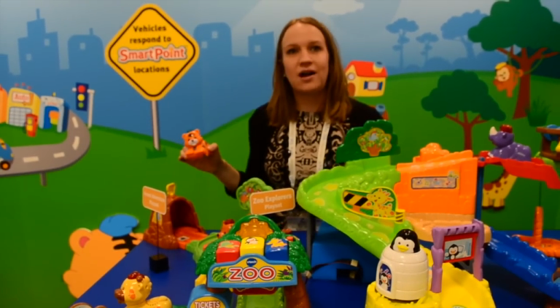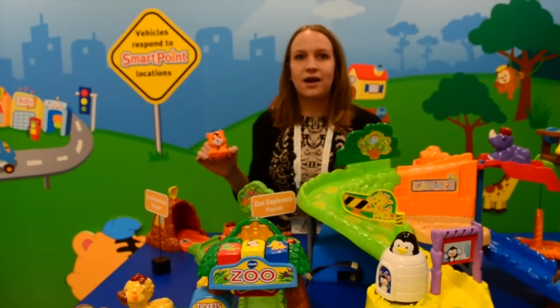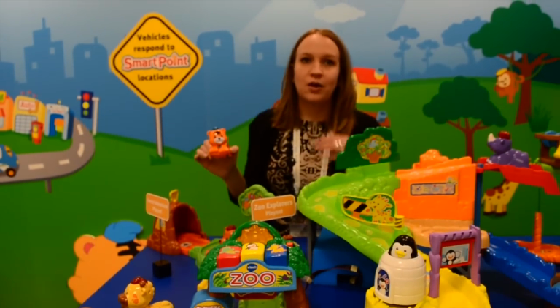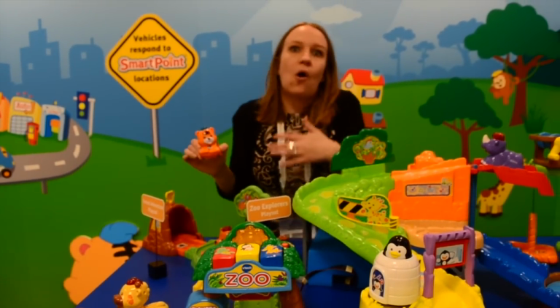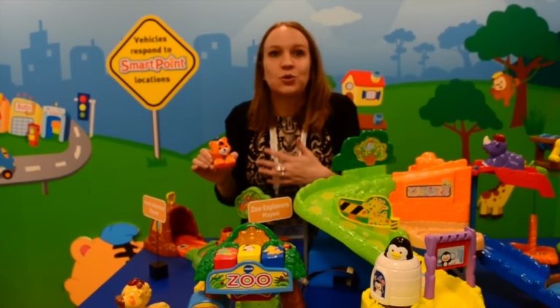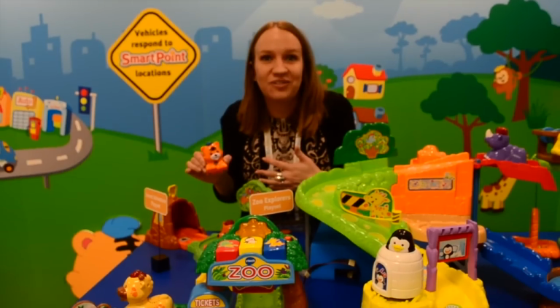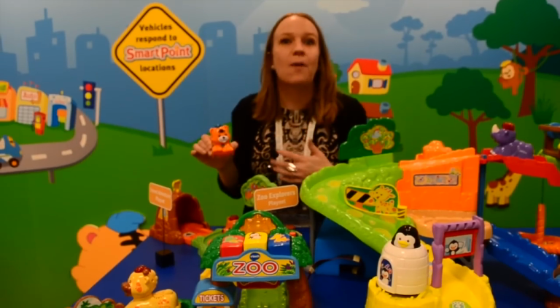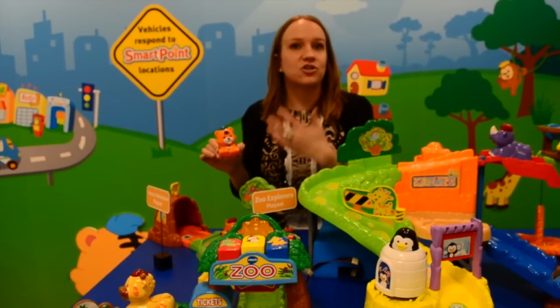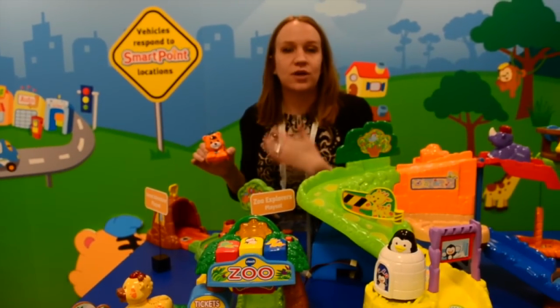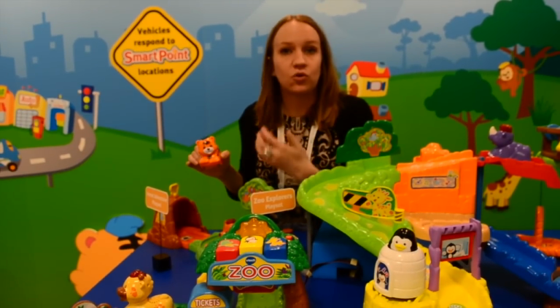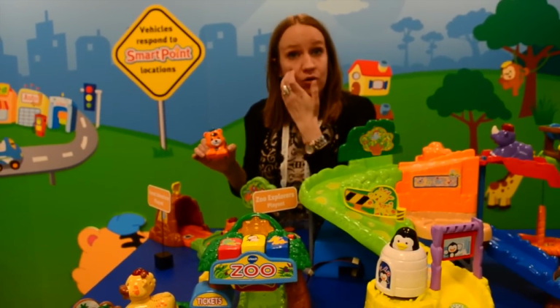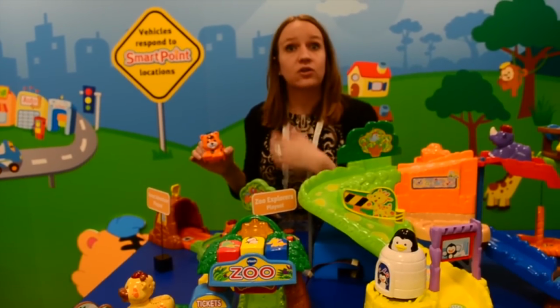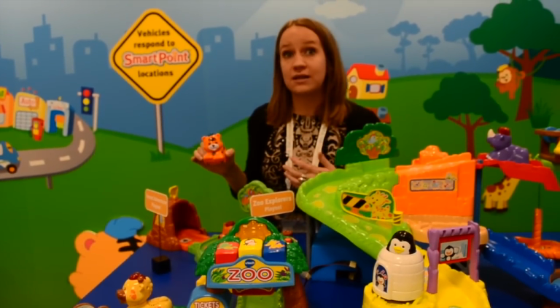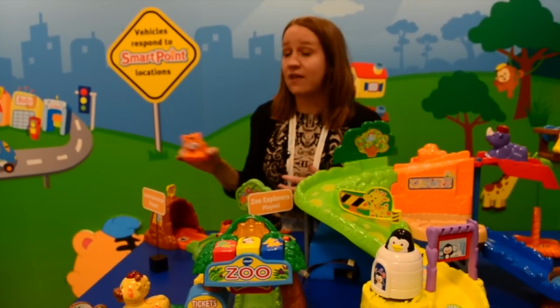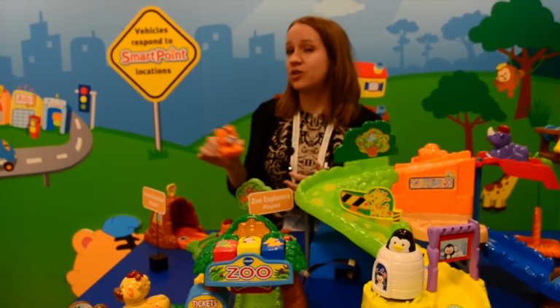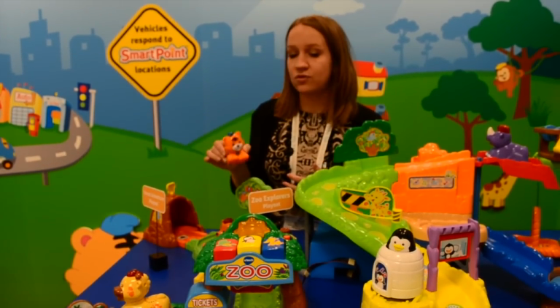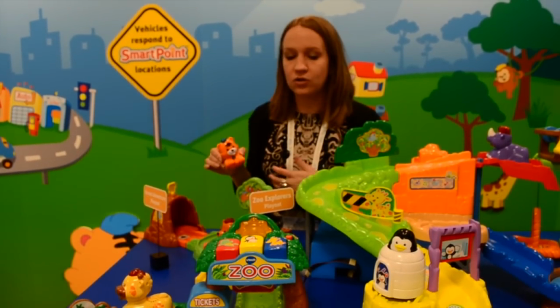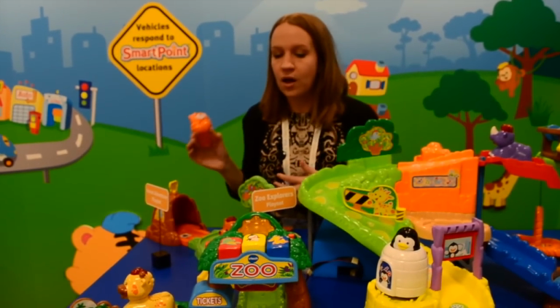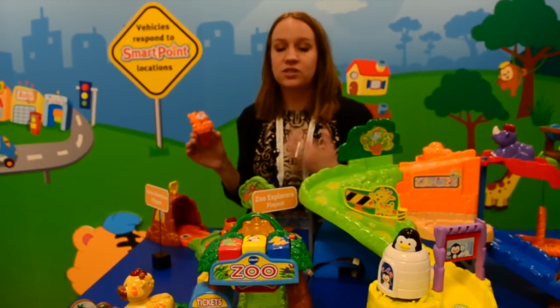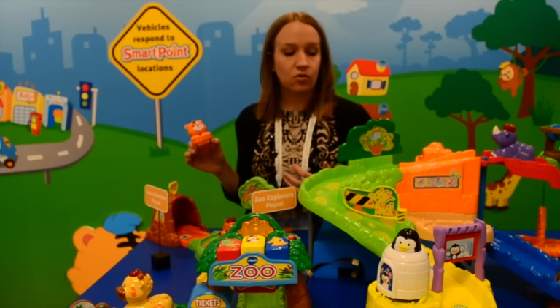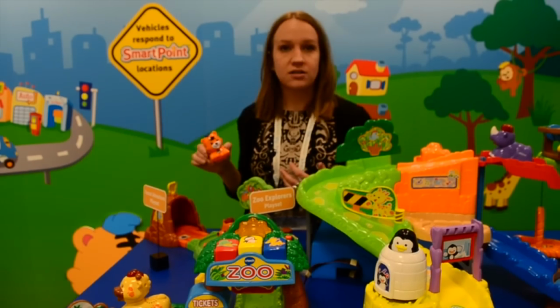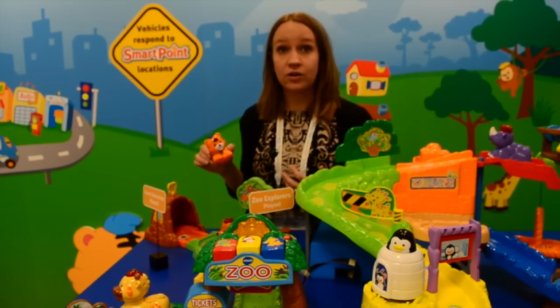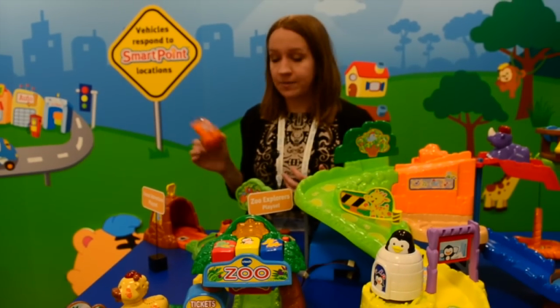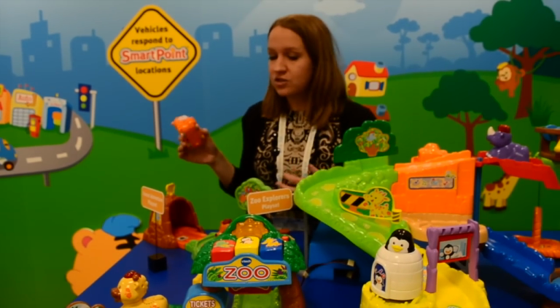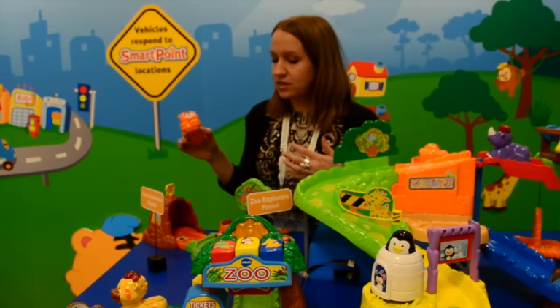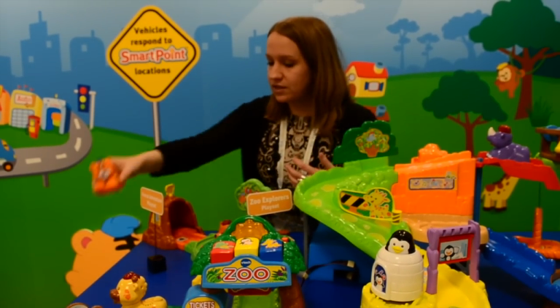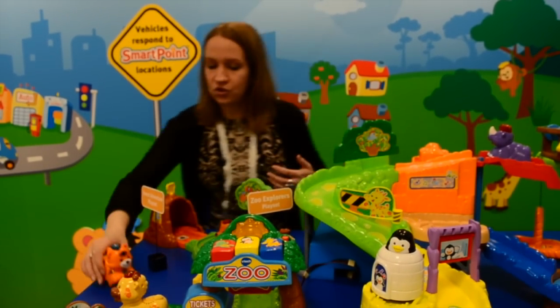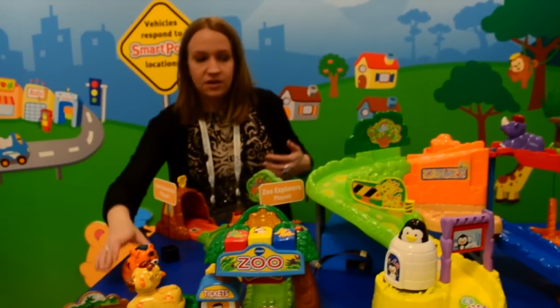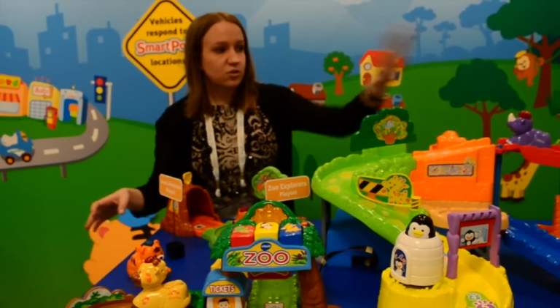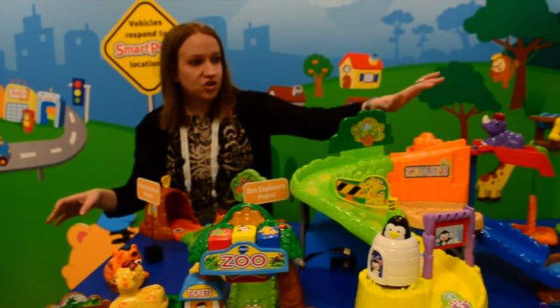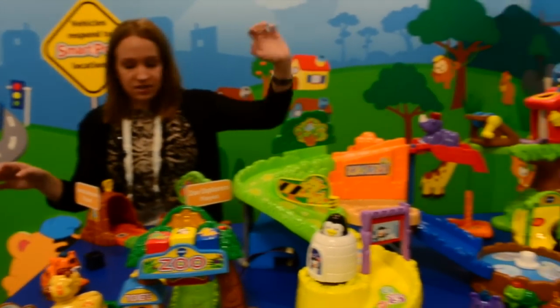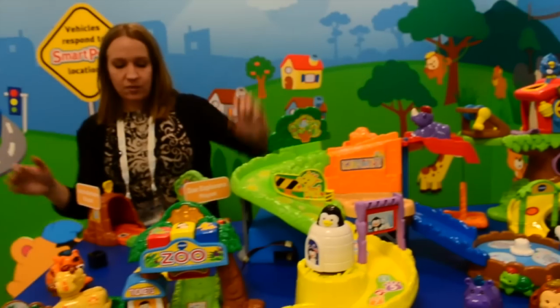So if you want to take your tiger and run him through the car wash, he may not respond like 'oh I'm so clean right now,' but he might give a cute little growl or a fun little response like that. The same thing goes for the vehicles. So you're still learning cause and effect. Lots of fun things to do.